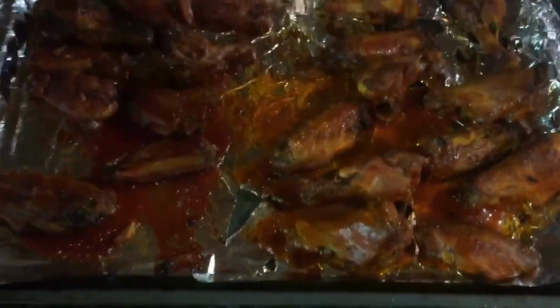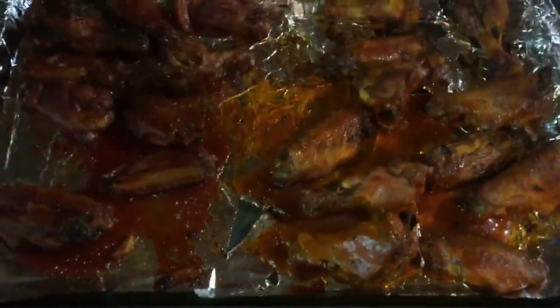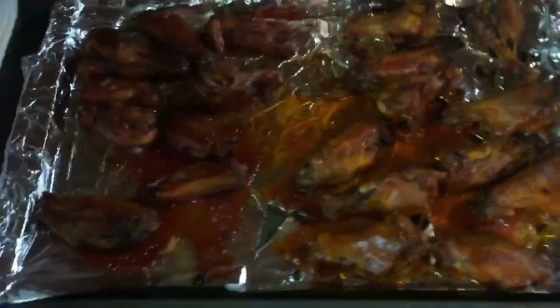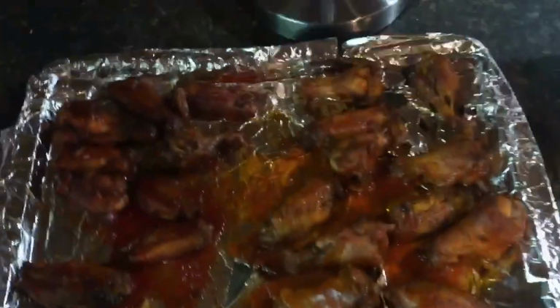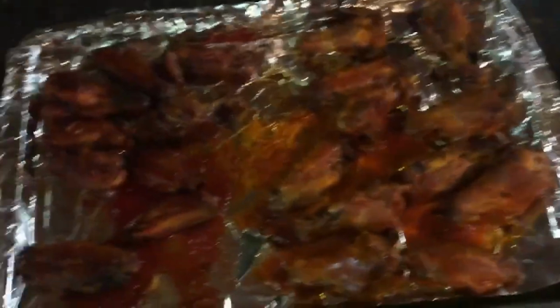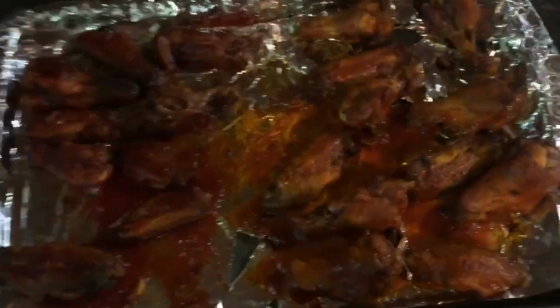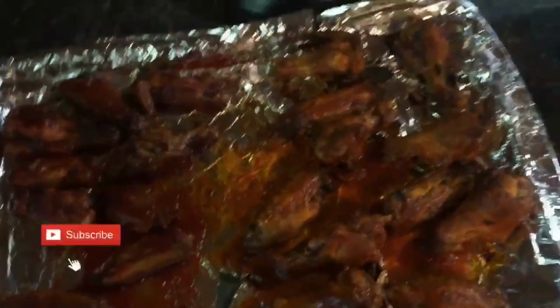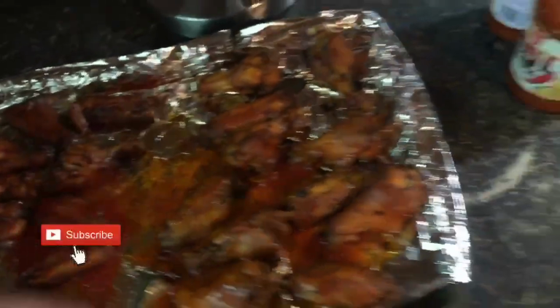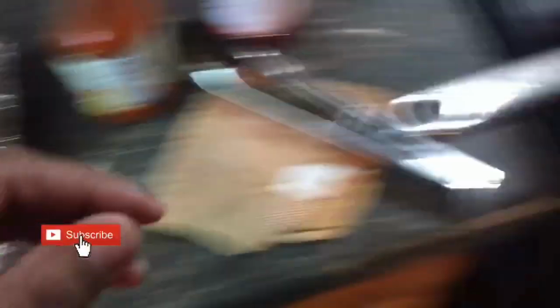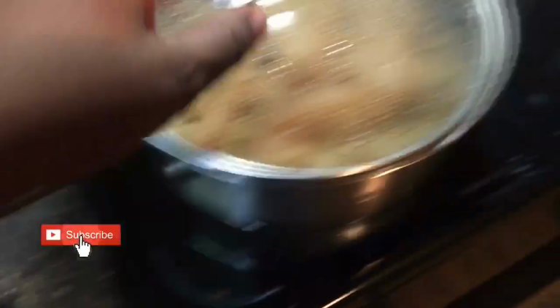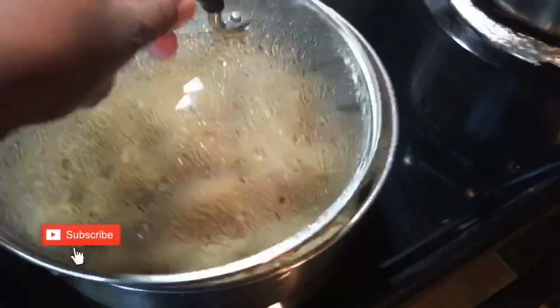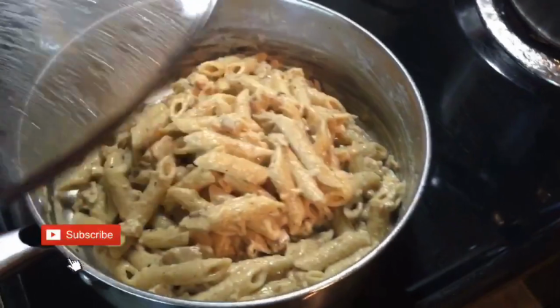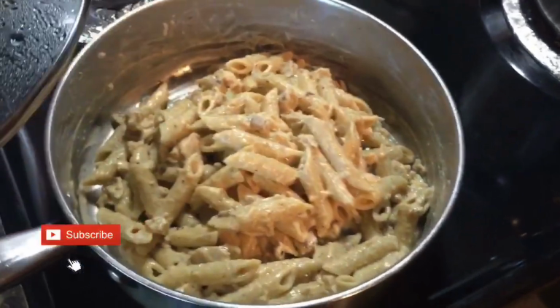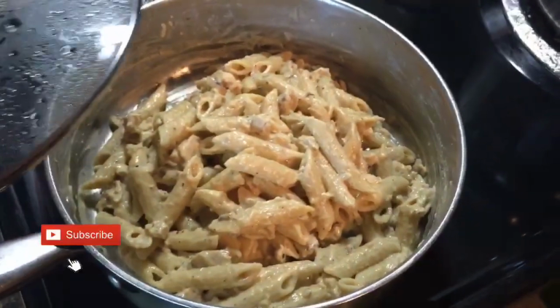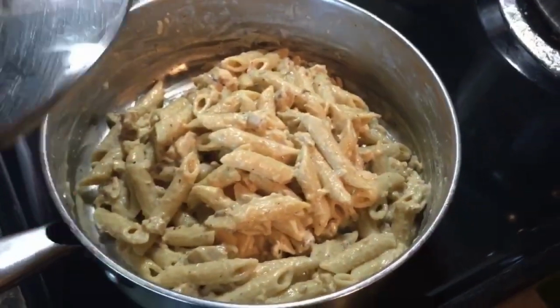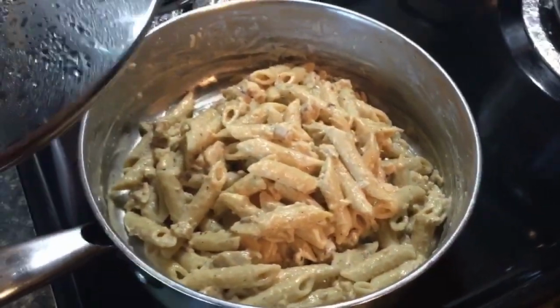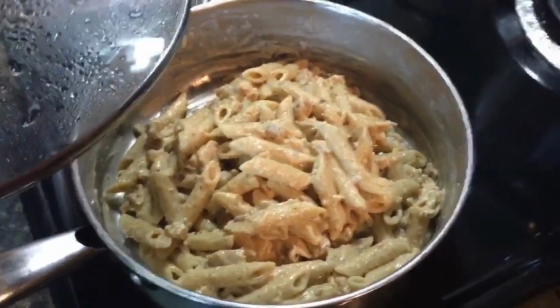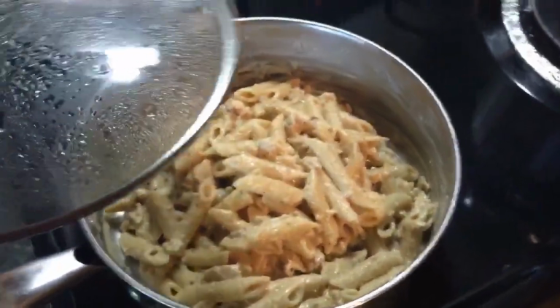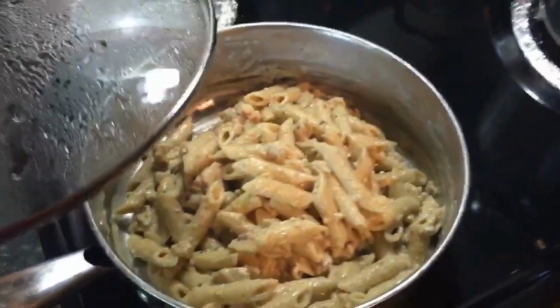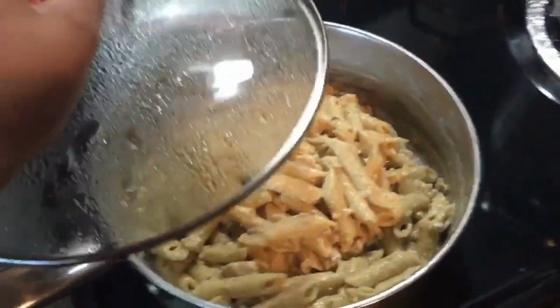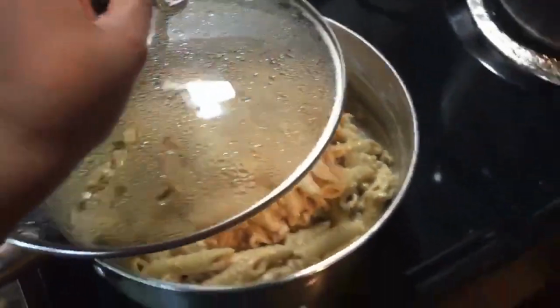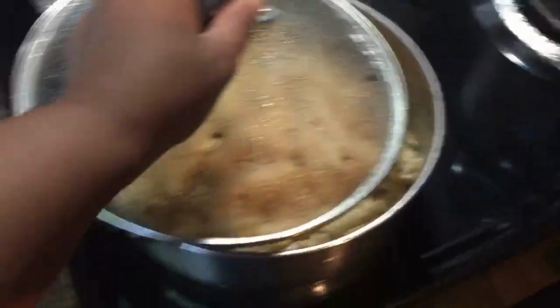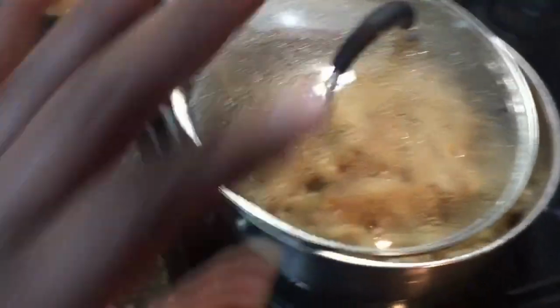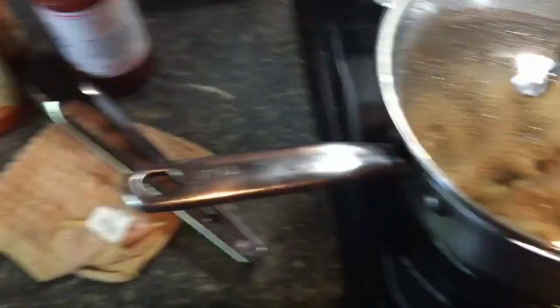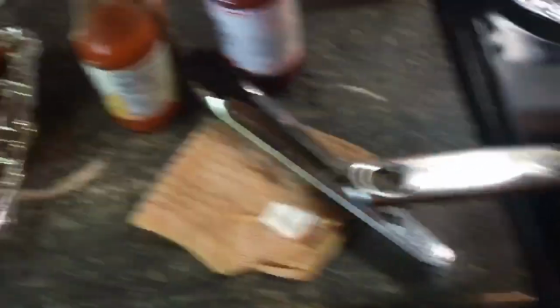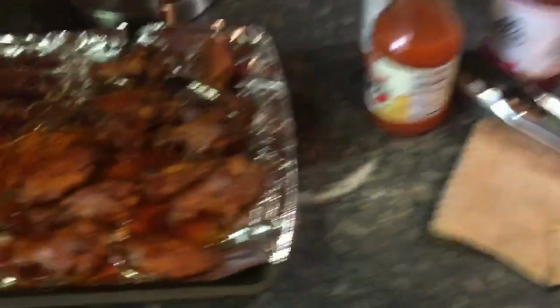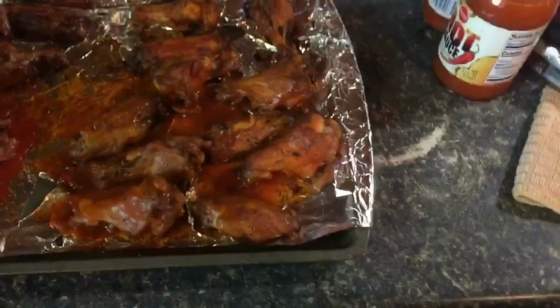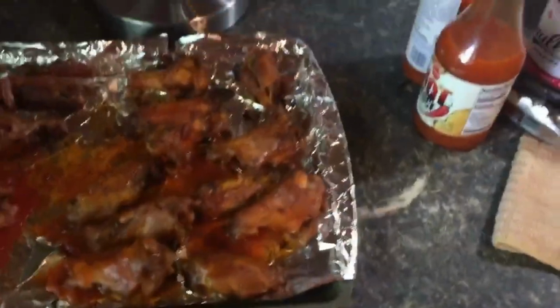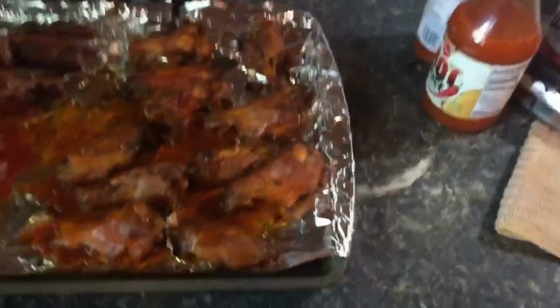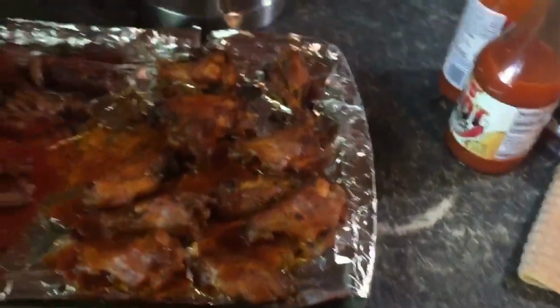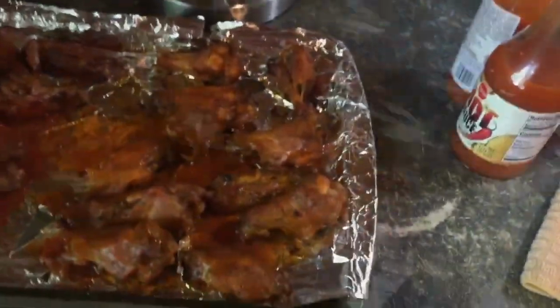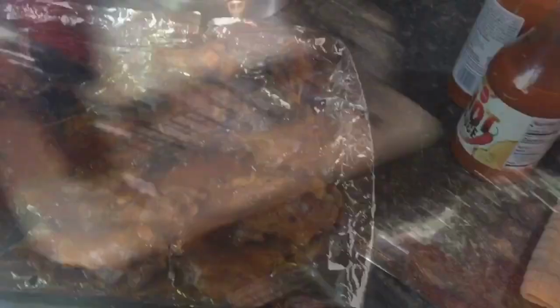I am done with the wings right here. I'm about to make my plate and my kiddos' plates. Here is the pasta right here — it tastes really good you guys! So this is what I did for today. Stay tuned for more videos!